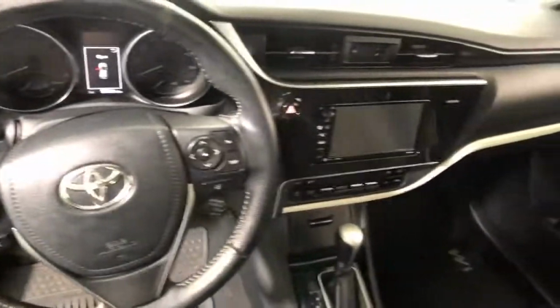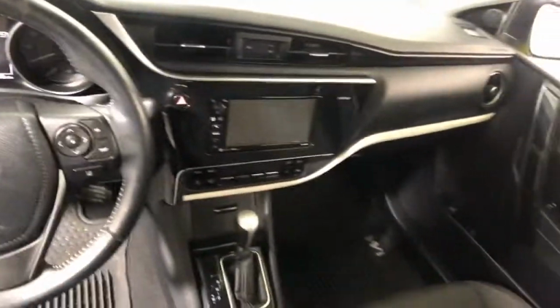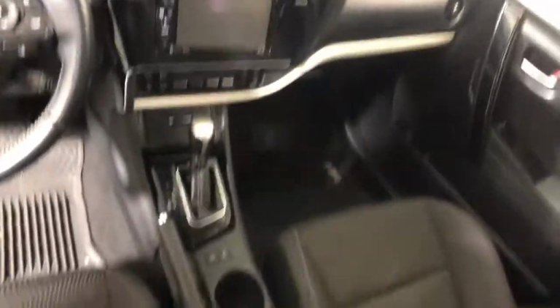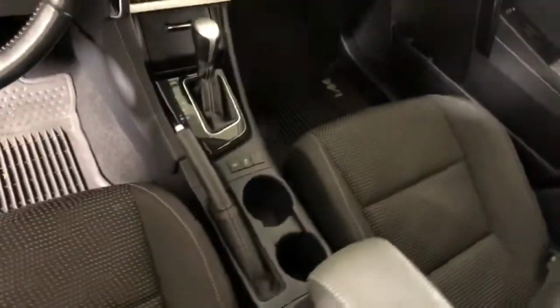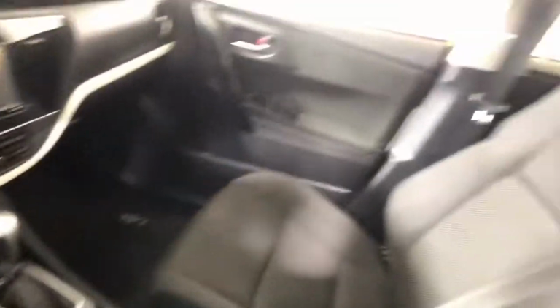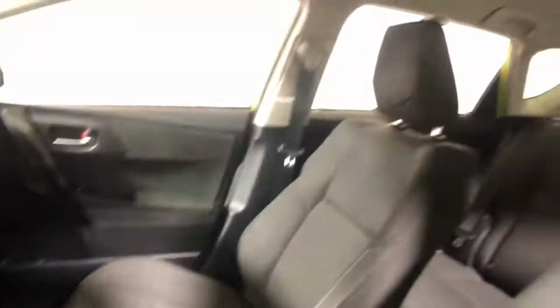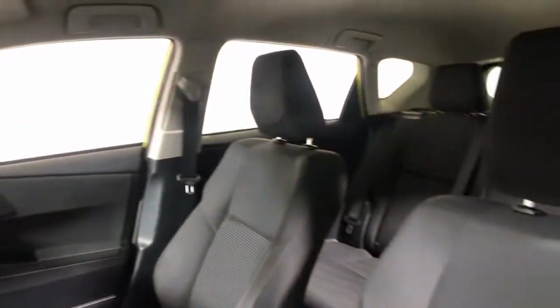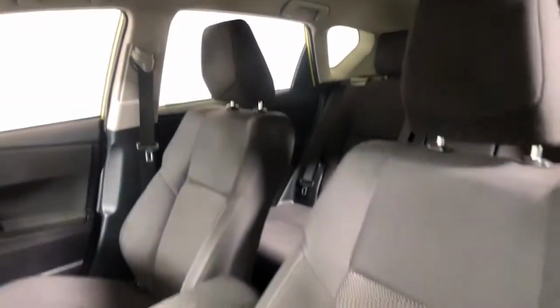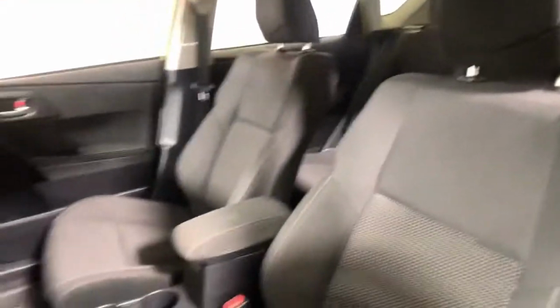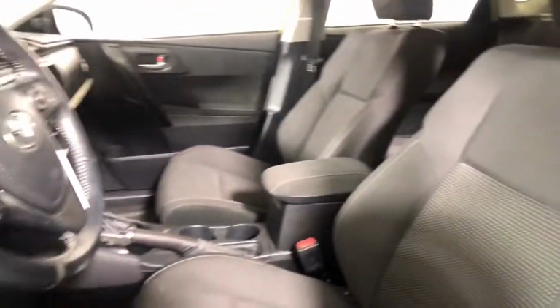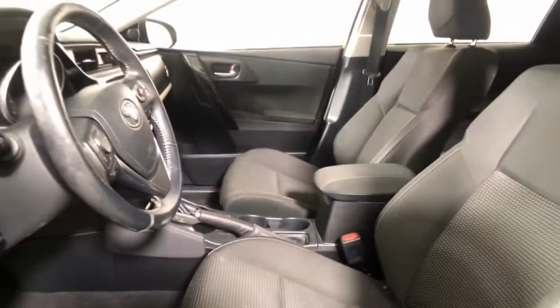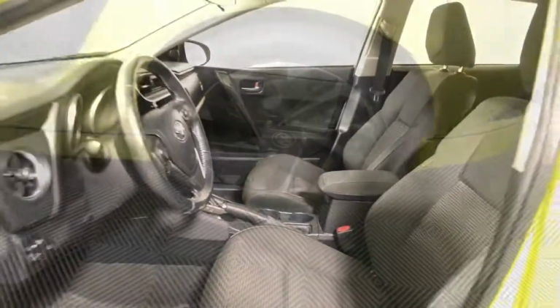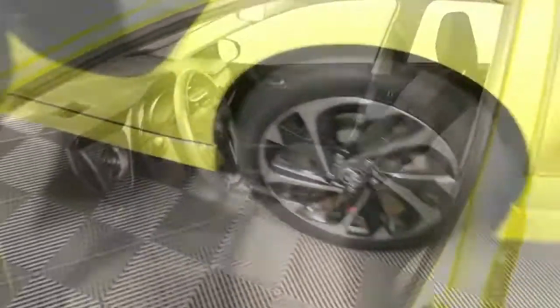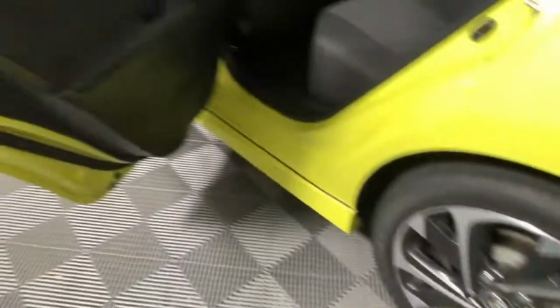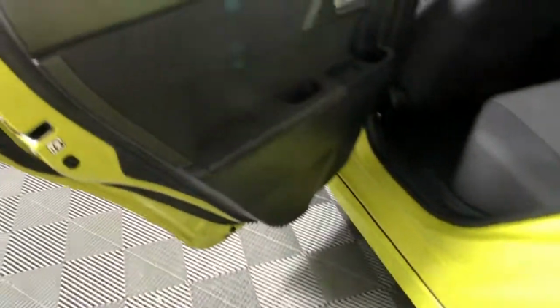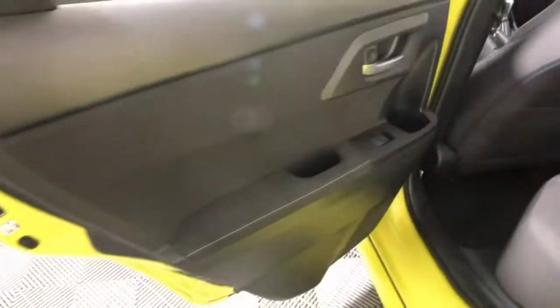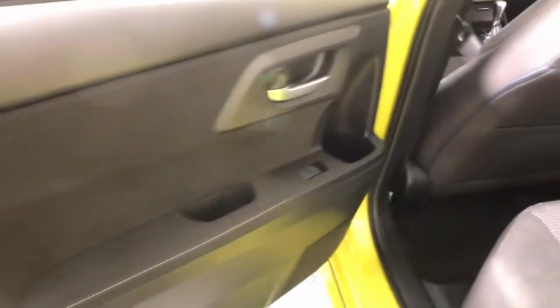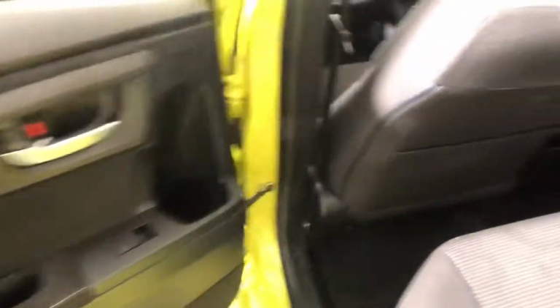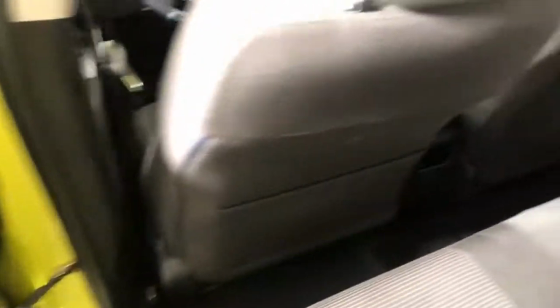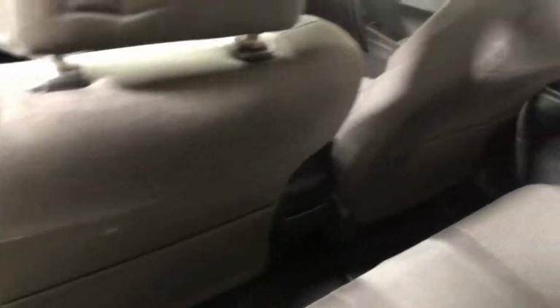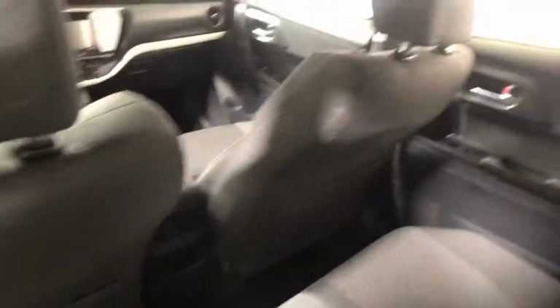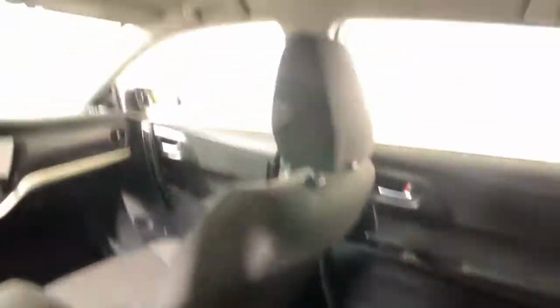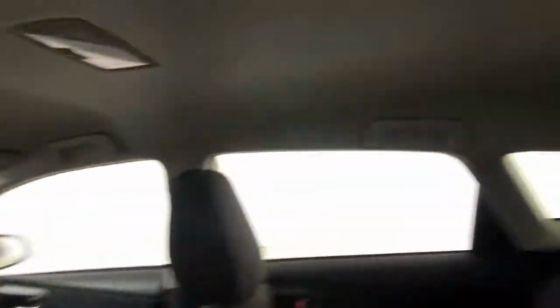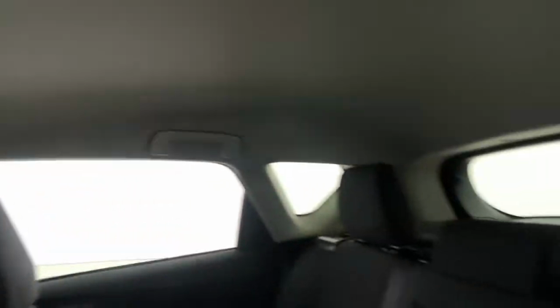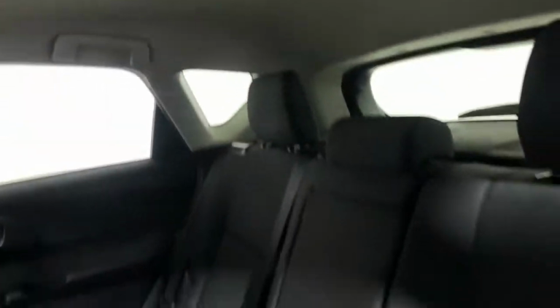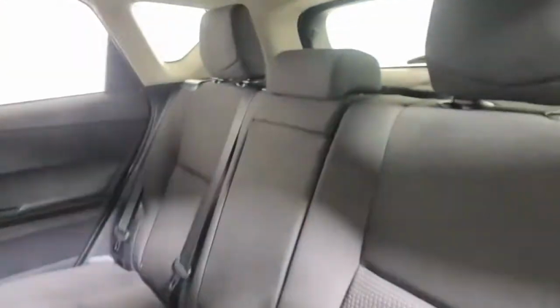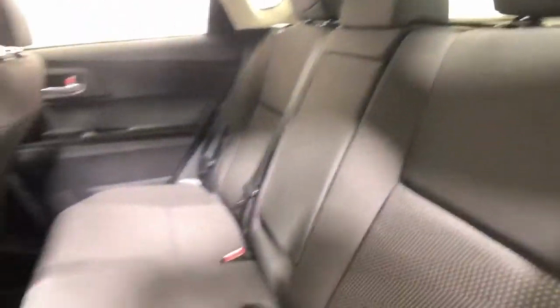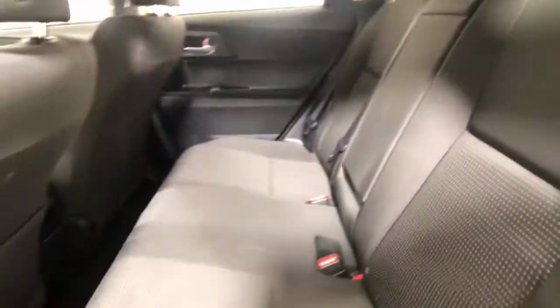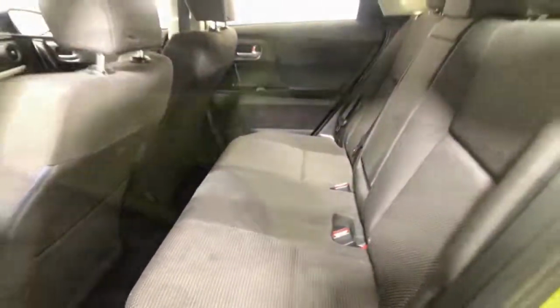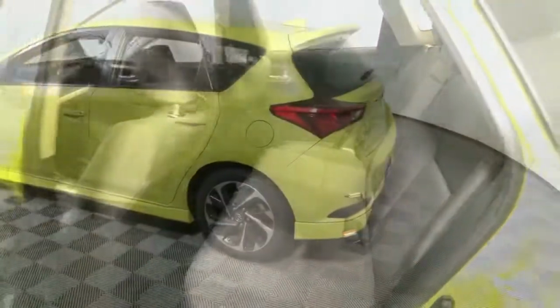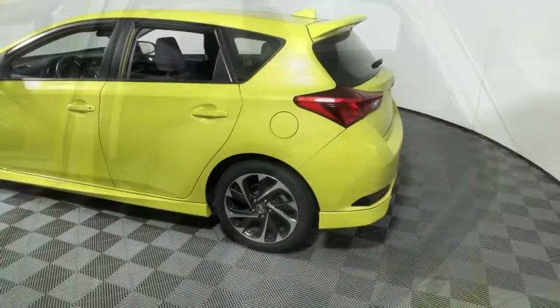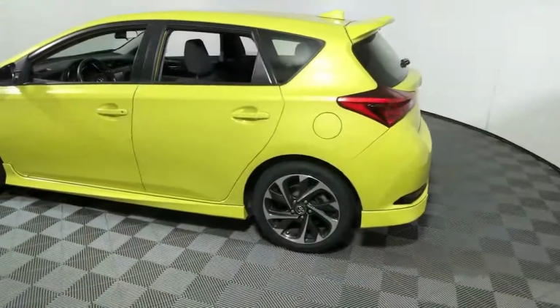Make the commute comfortable and efficient in this modern-minded Corolla IM. Smartly stylish and designed to maximize convenience and practicality, this well-appointed compact offers everything you need and nothing you don't.